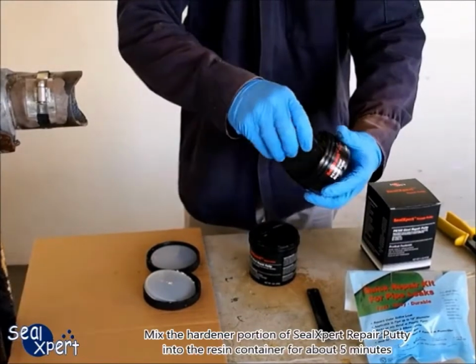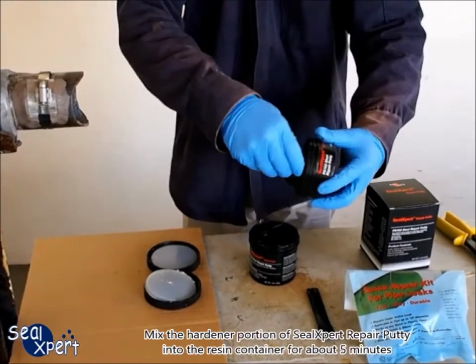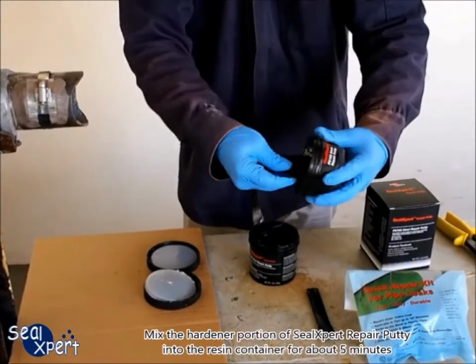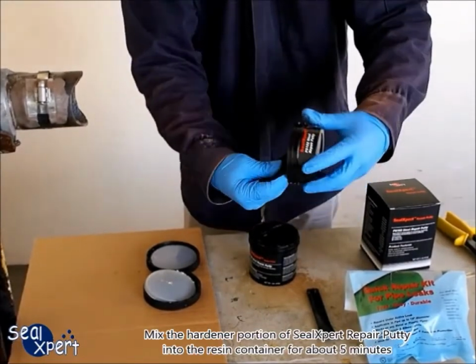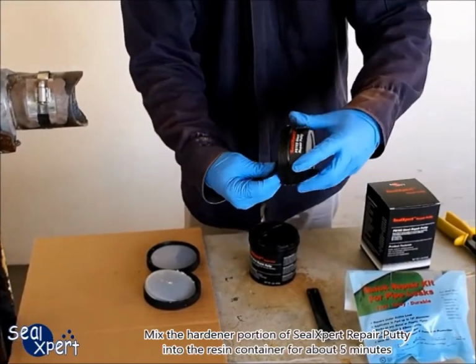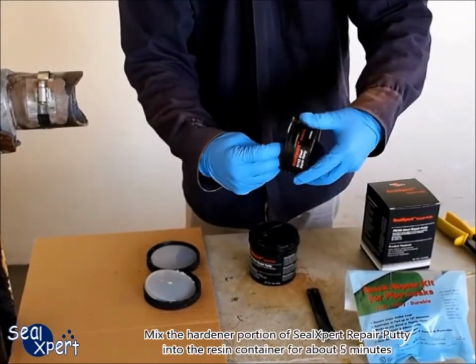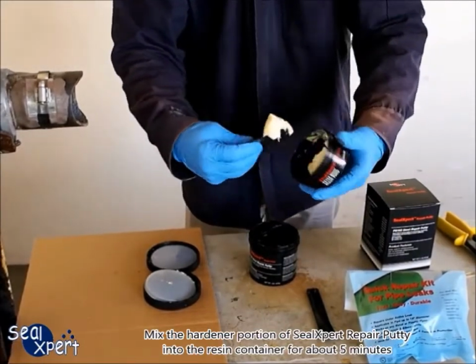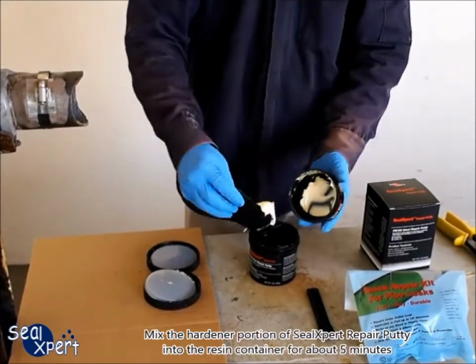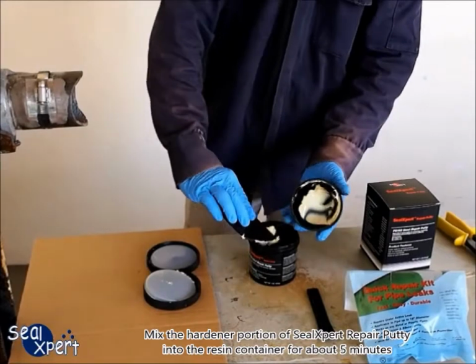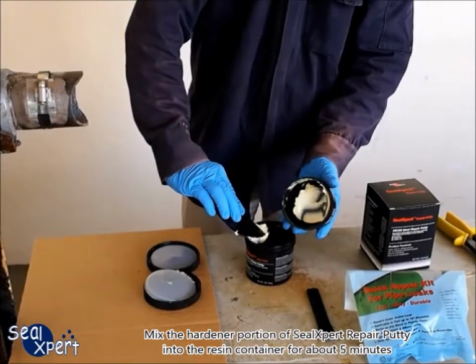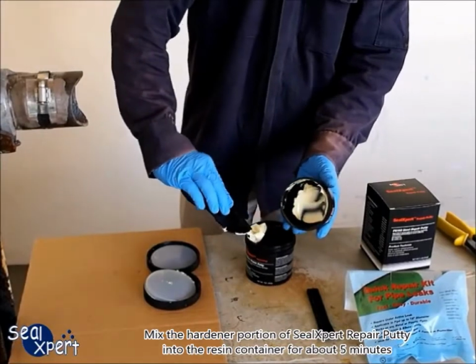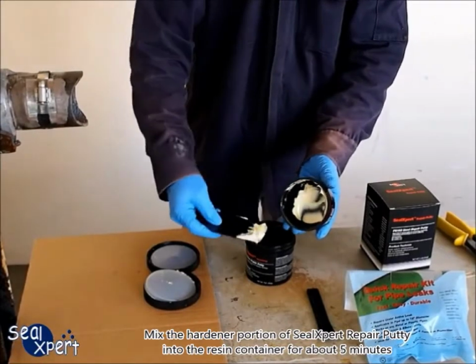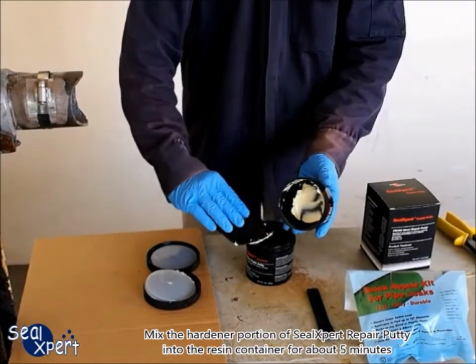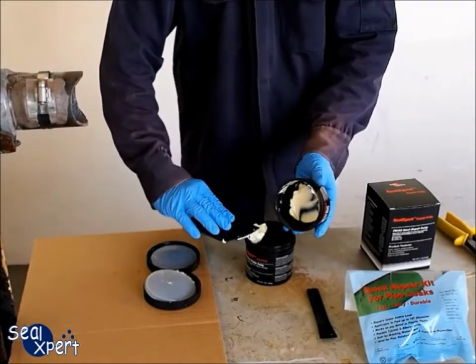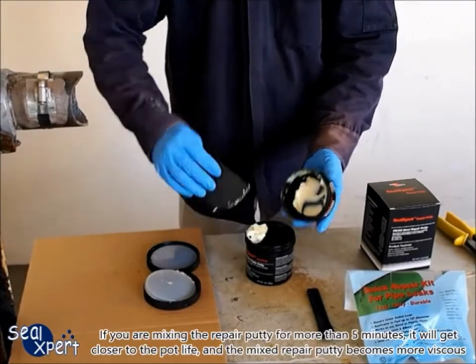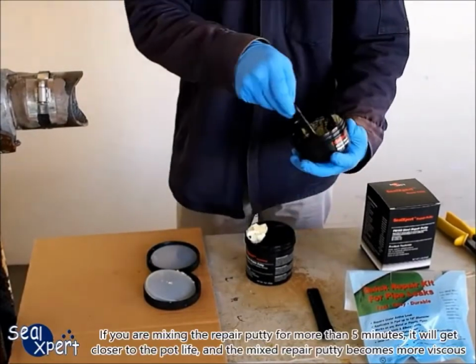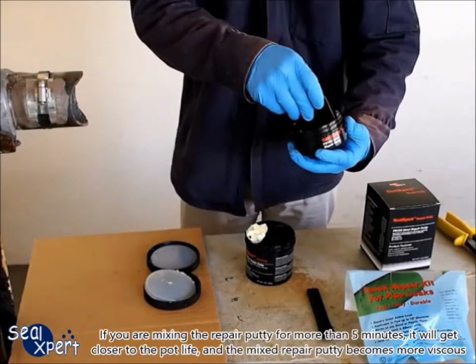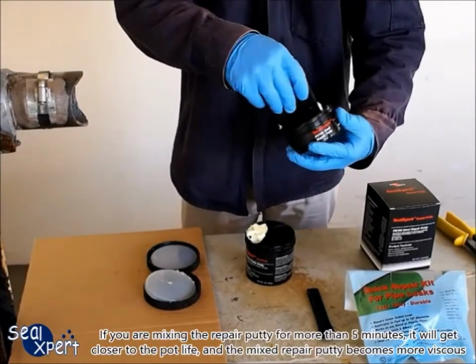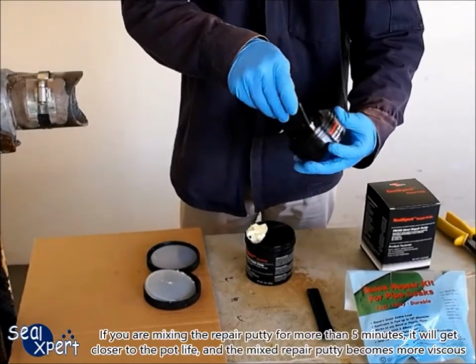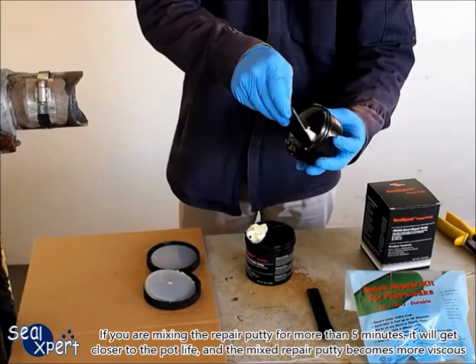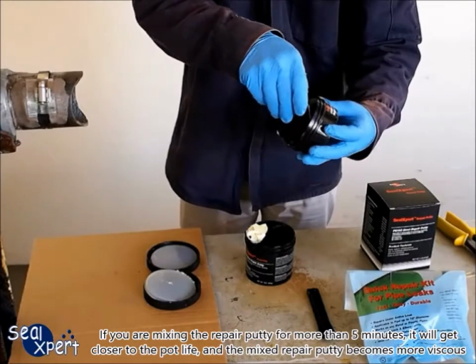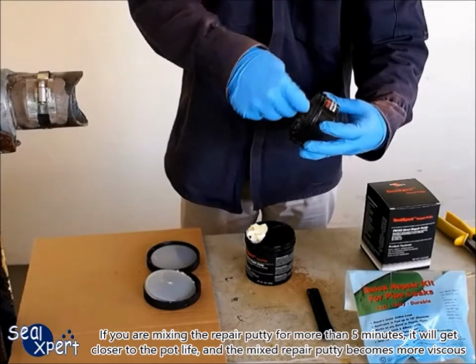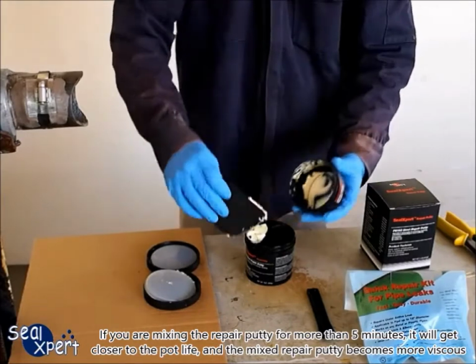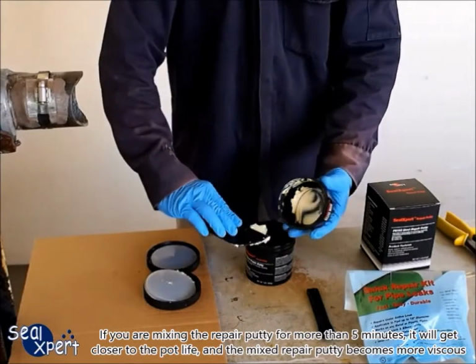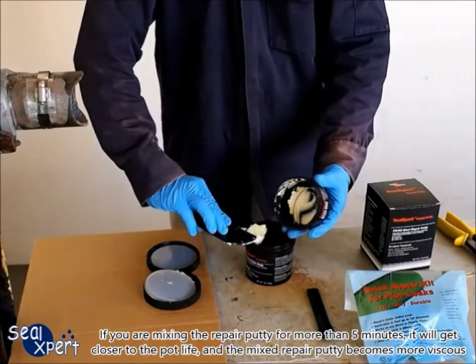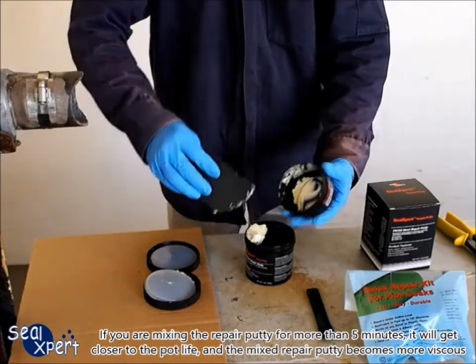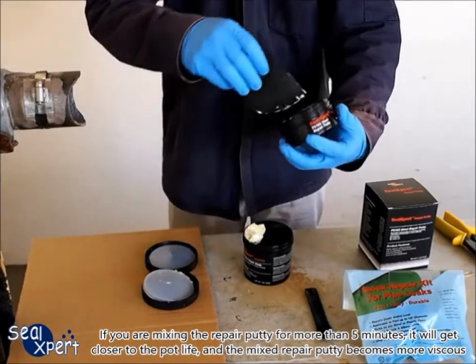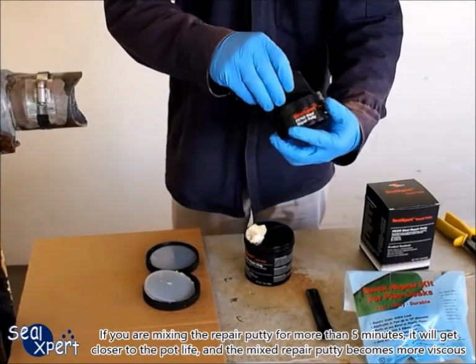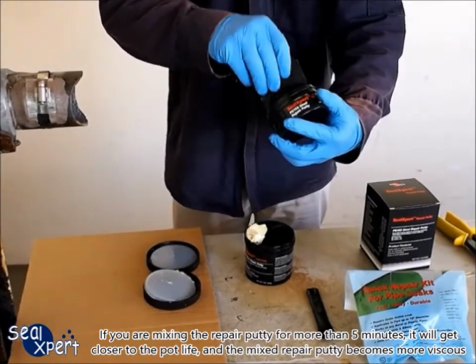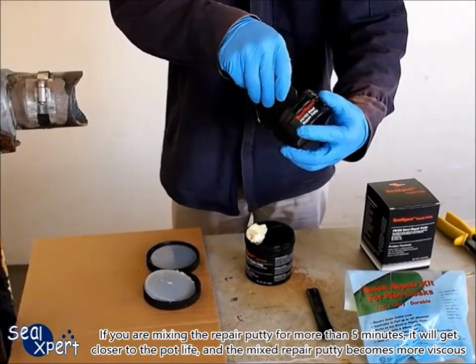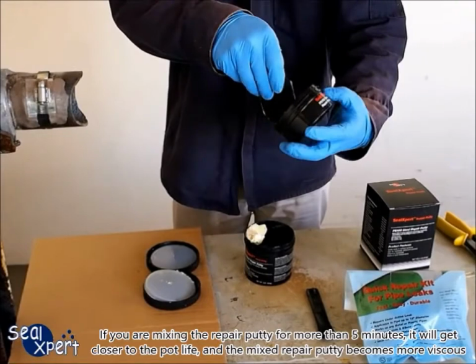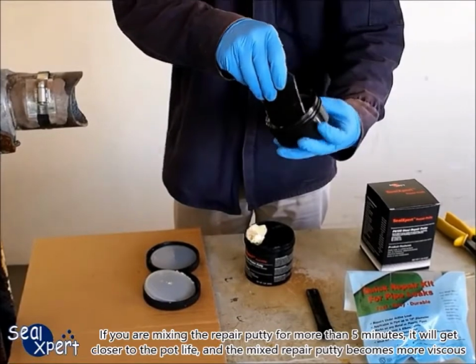Mix the hardener portion of SealExpert repair putty into the resin container for about 5 minutes. If you are mixing the repair putty for more than 5 minutes, it will get closer to the pot life, and the mixed repair putty becomes more viscous.